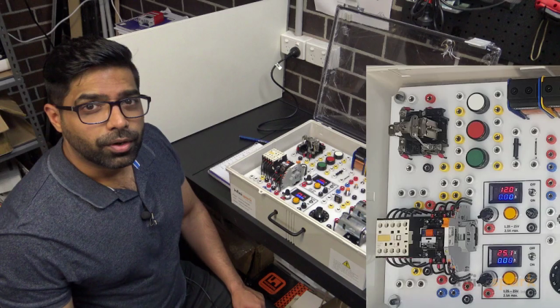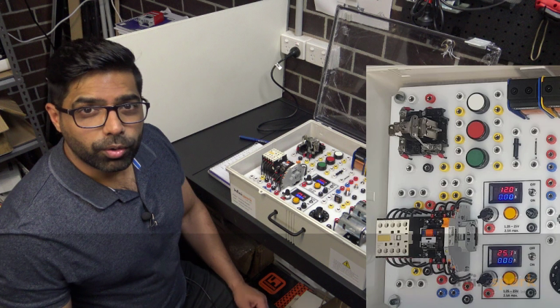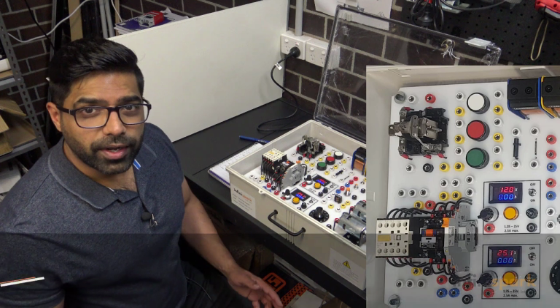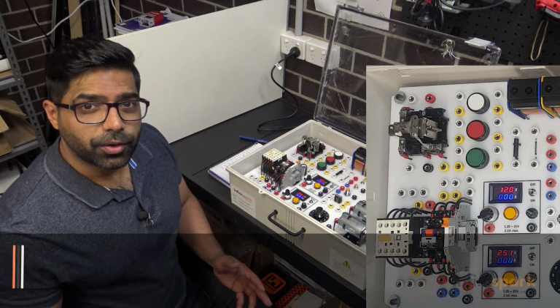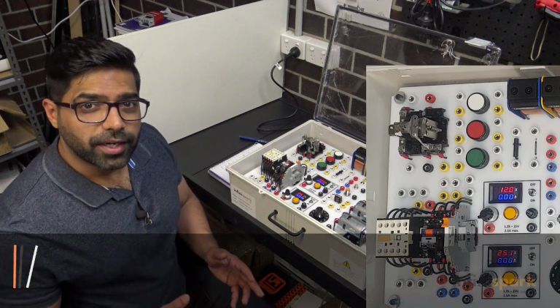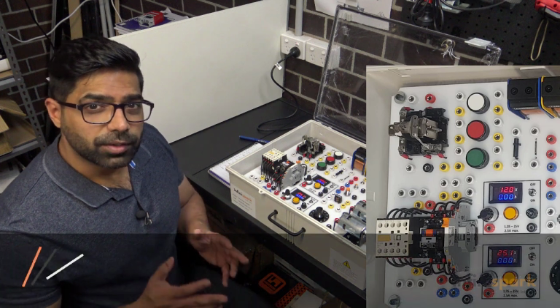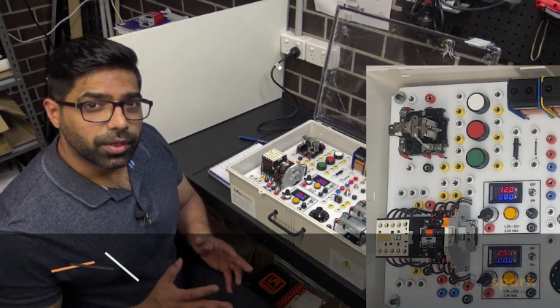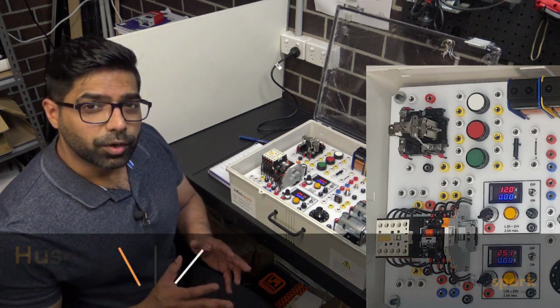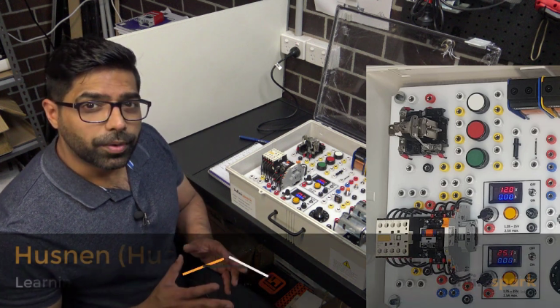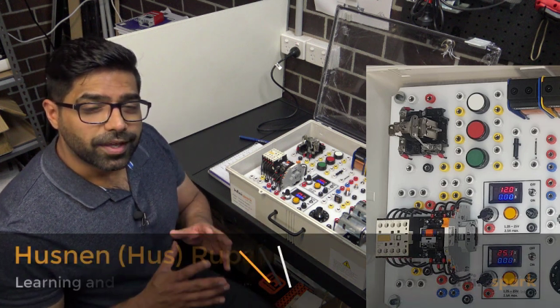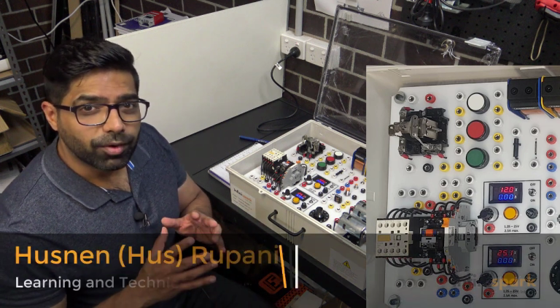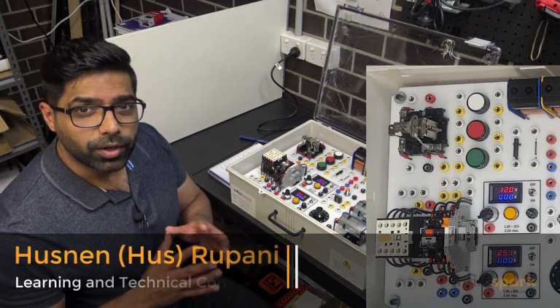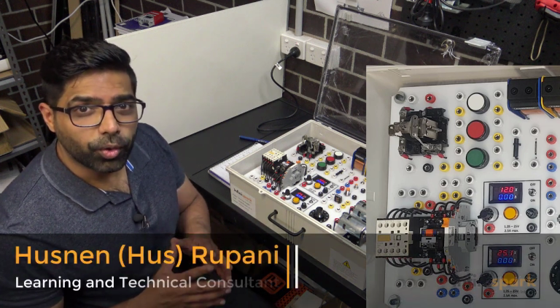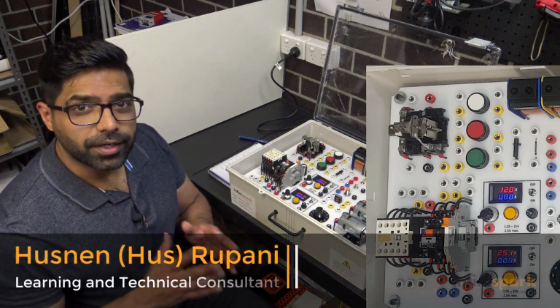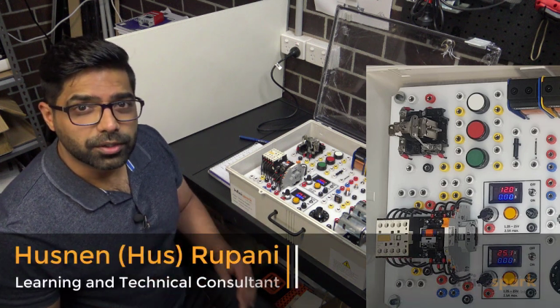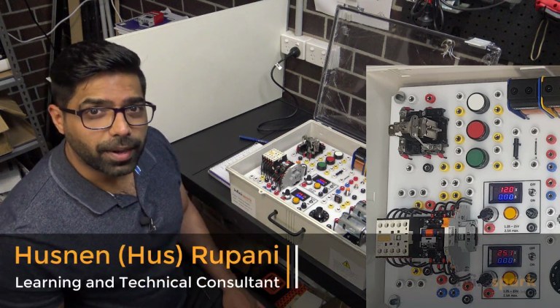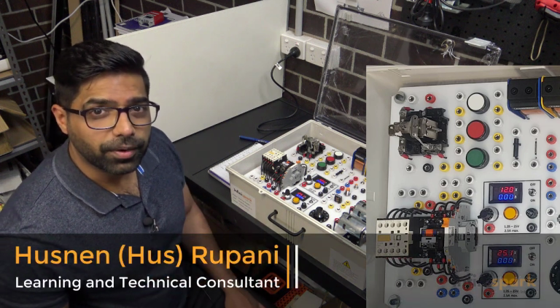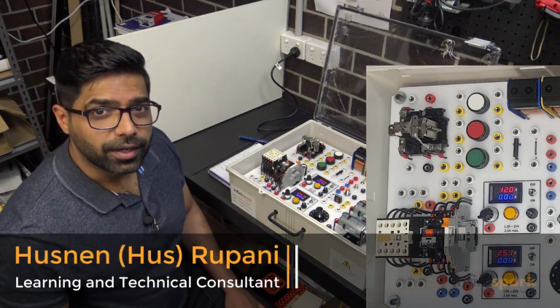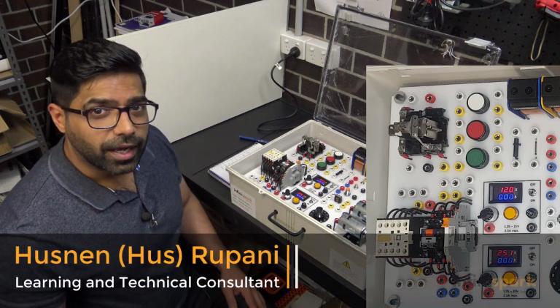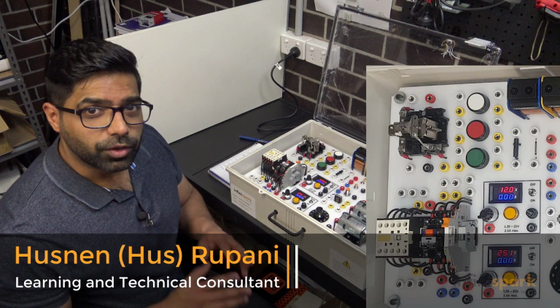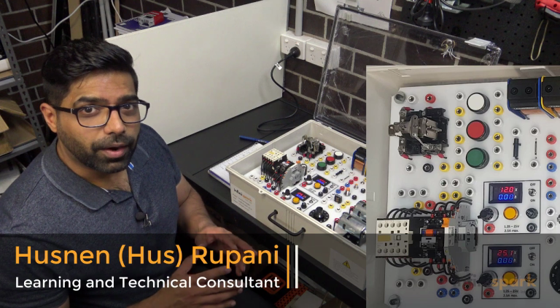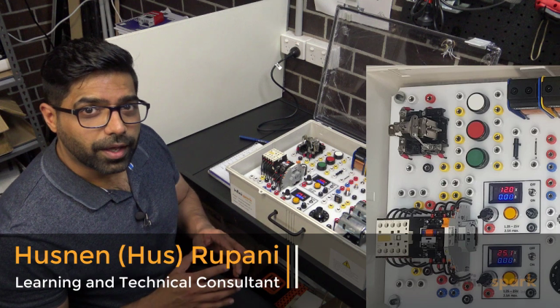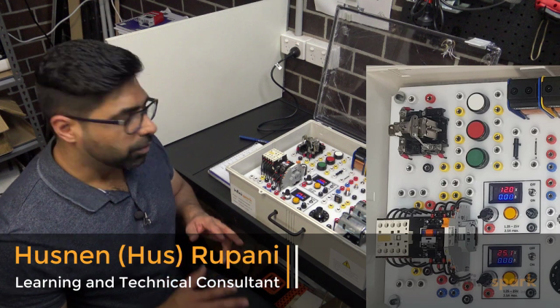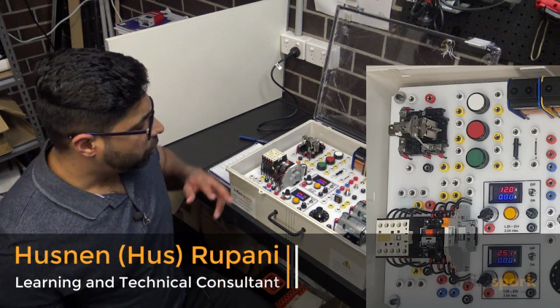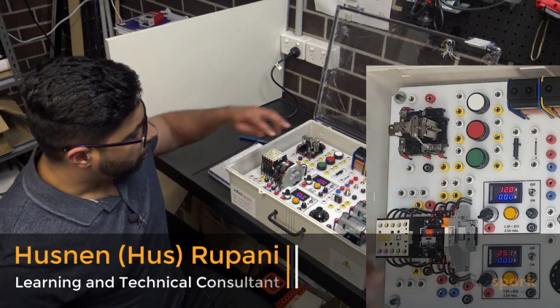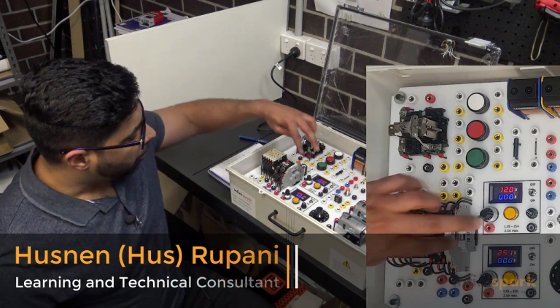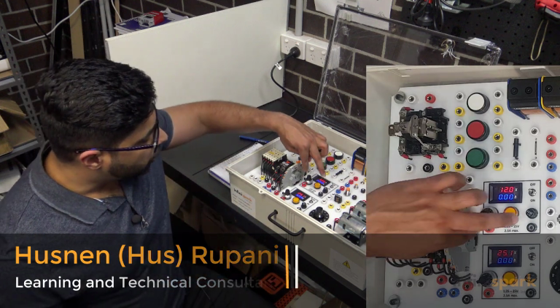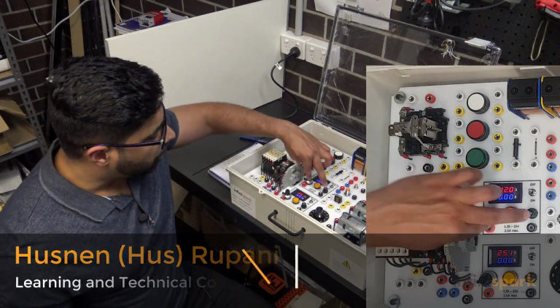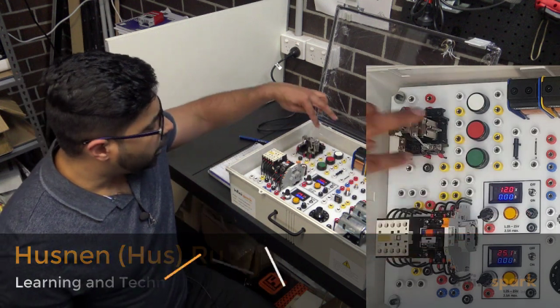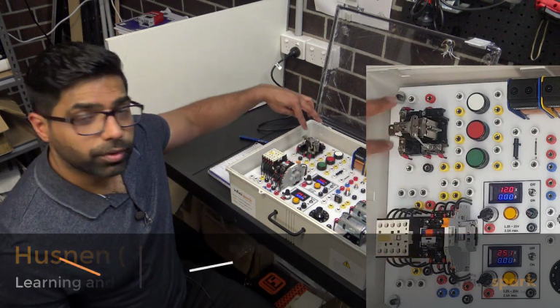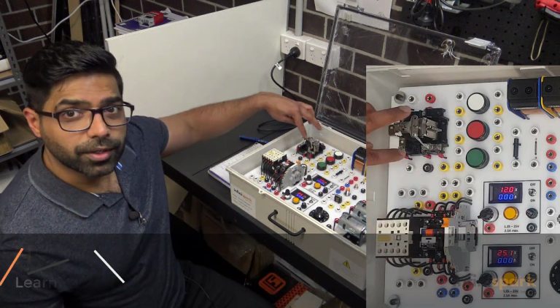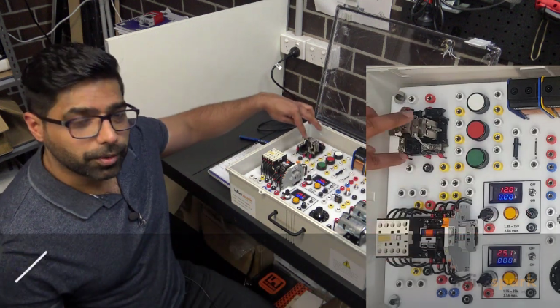All relays and contactors have one thing in common: they have one coil that needs to be powered, and to power that you'll need to put the supply across that coil.